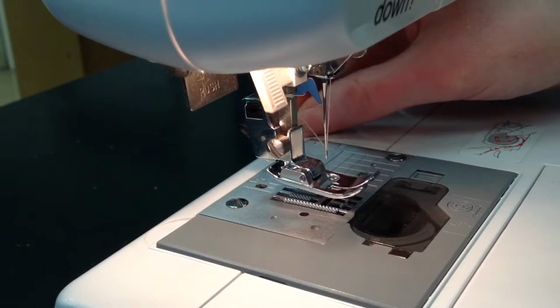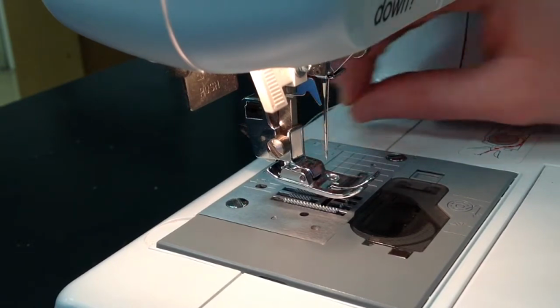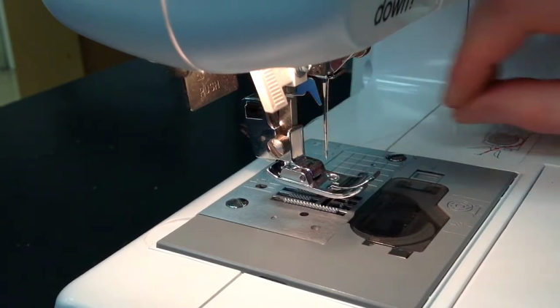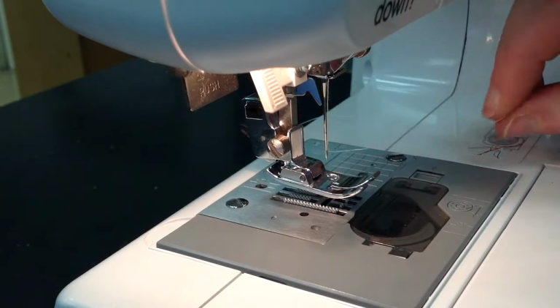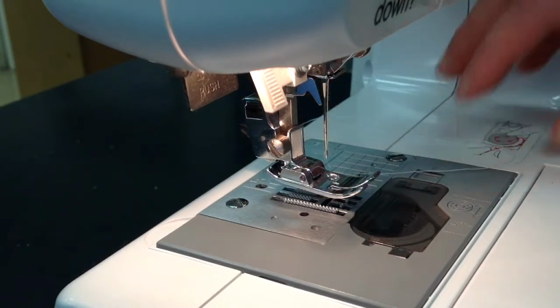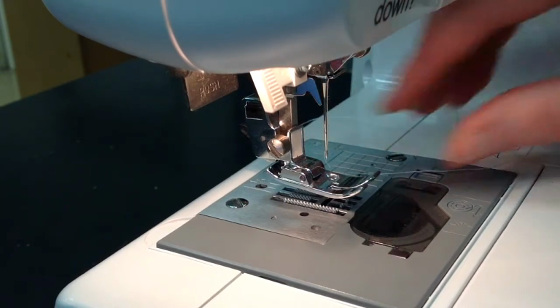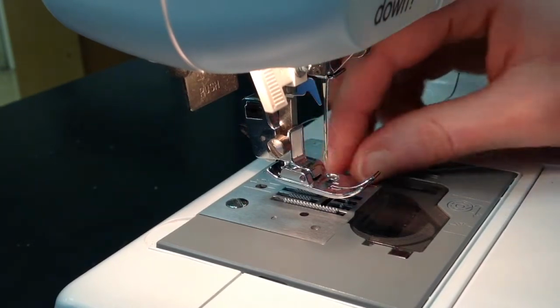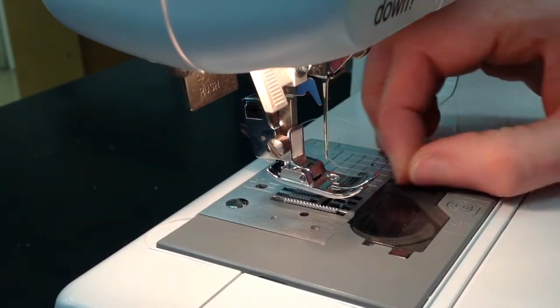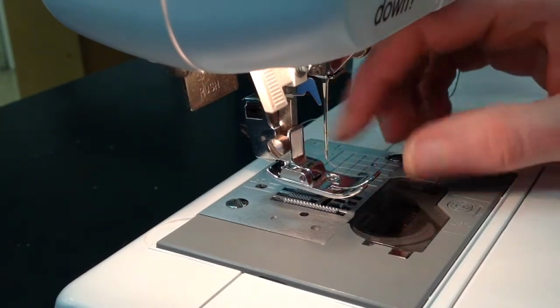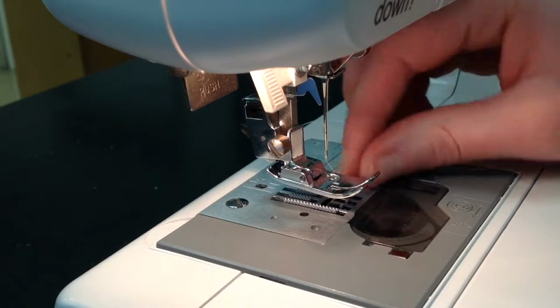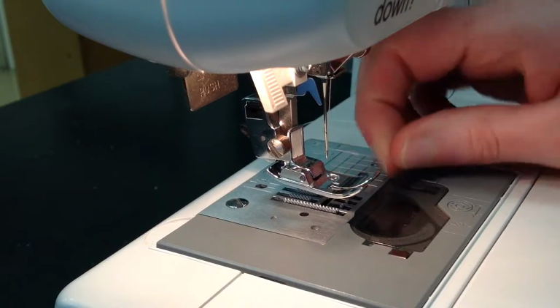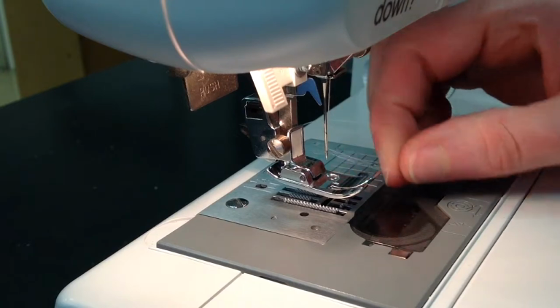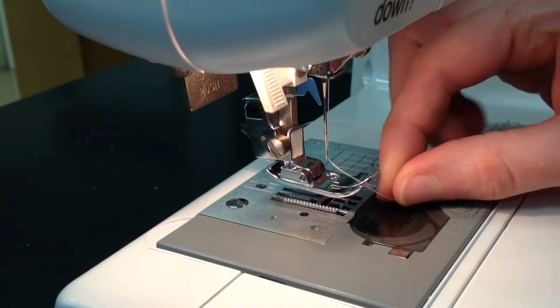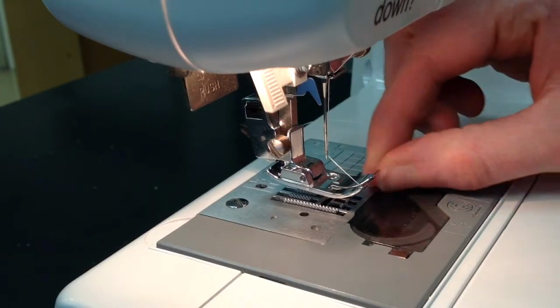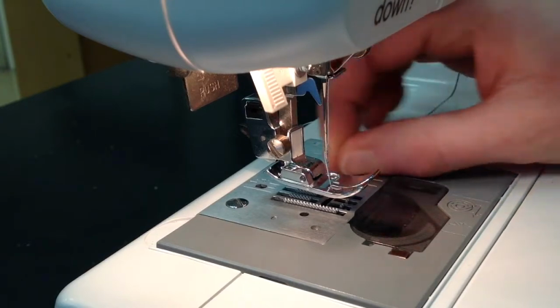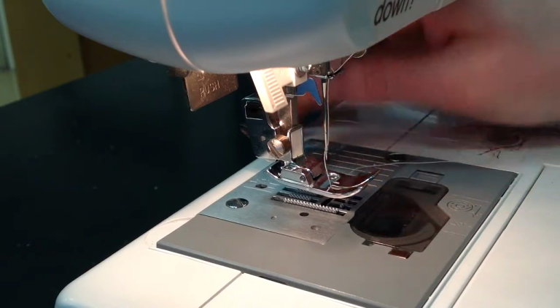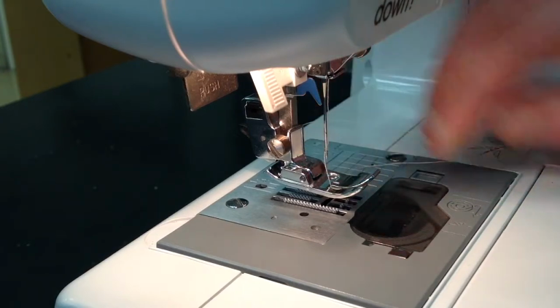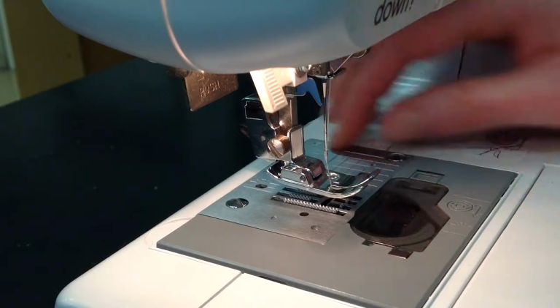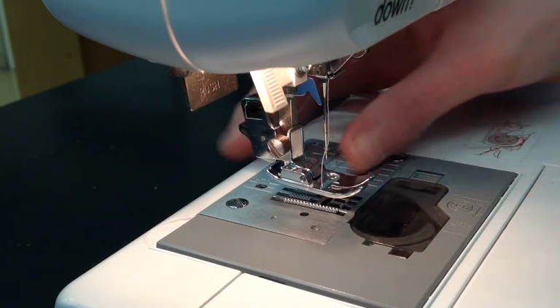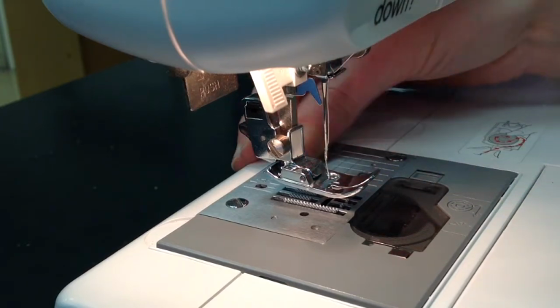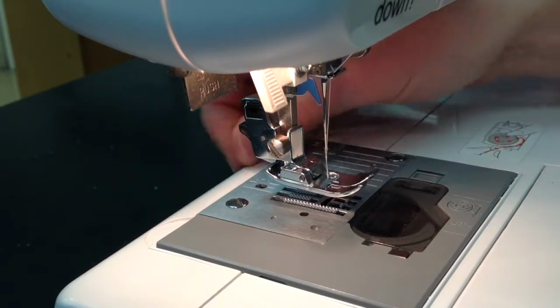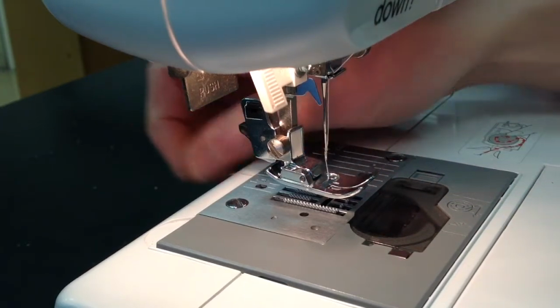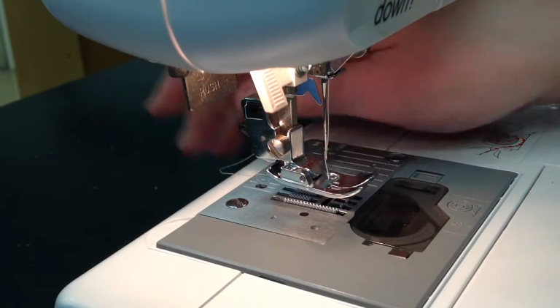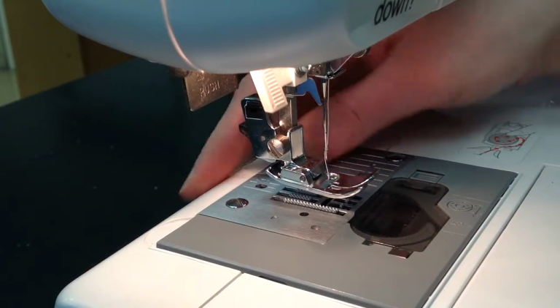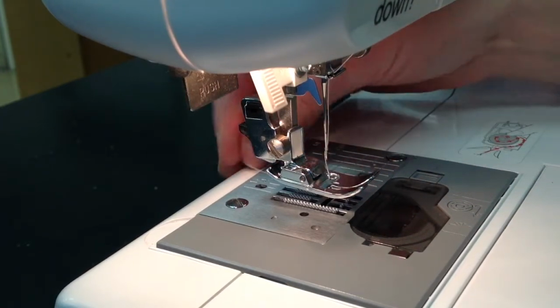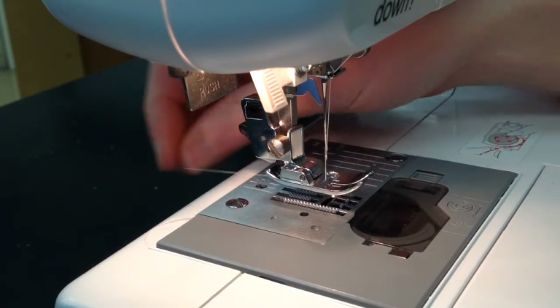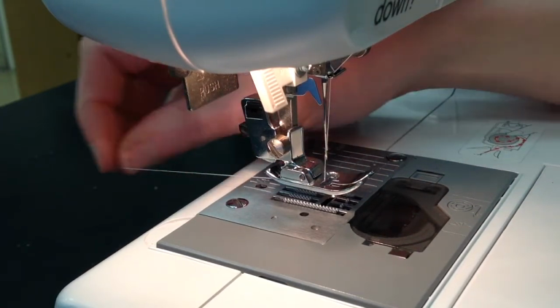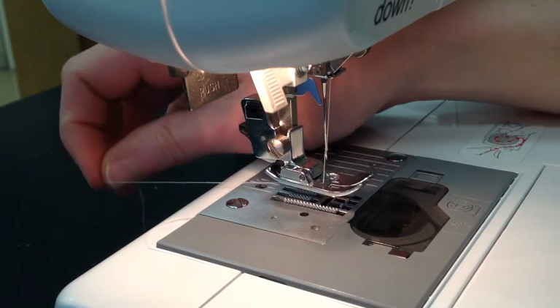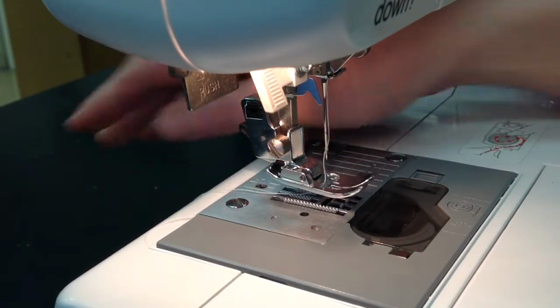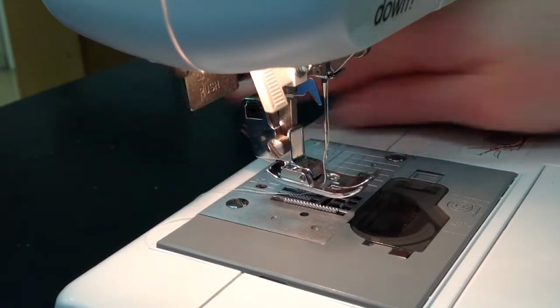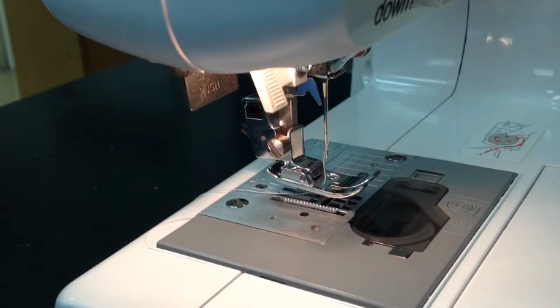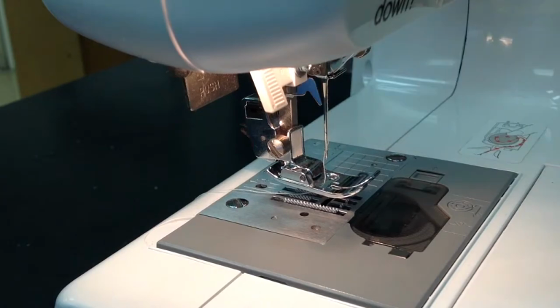Then pass the thread through the presser foot so that it goes out the back of the machine. If there's already a bobbin, you're done and you're ready to sew.